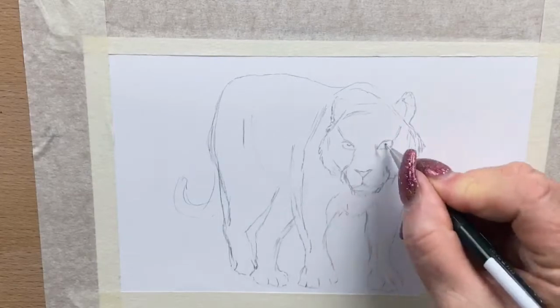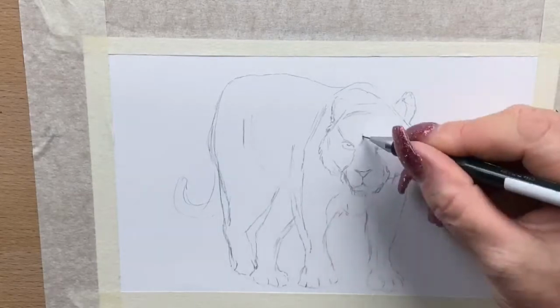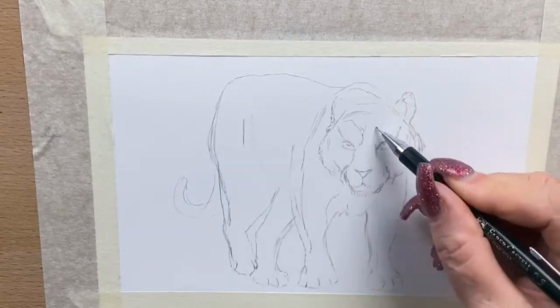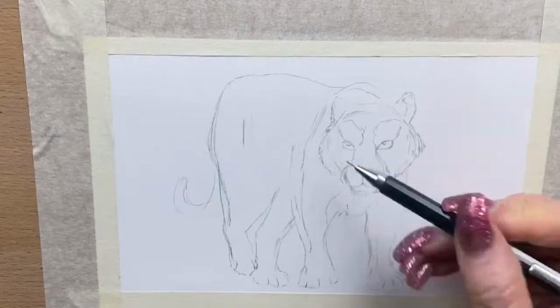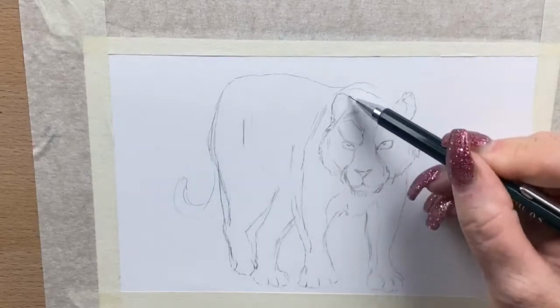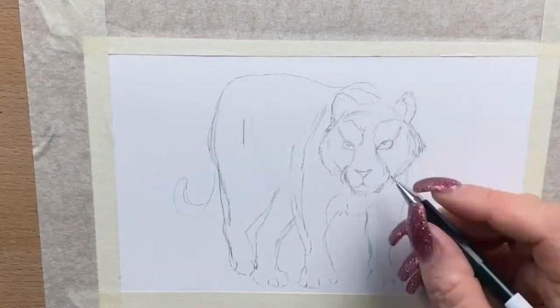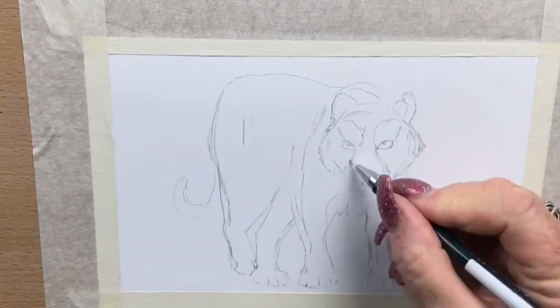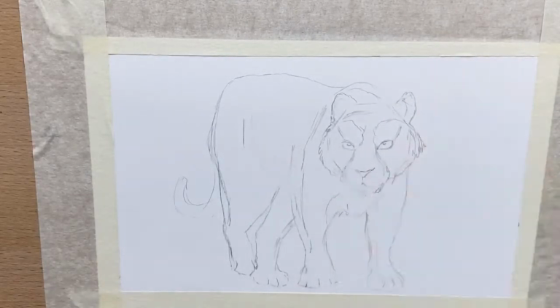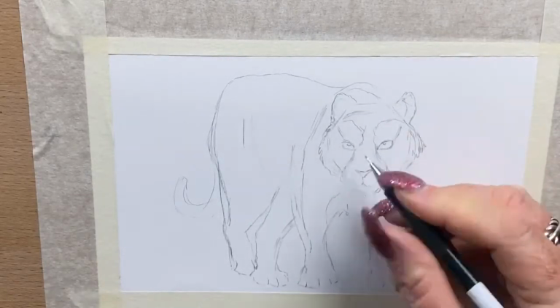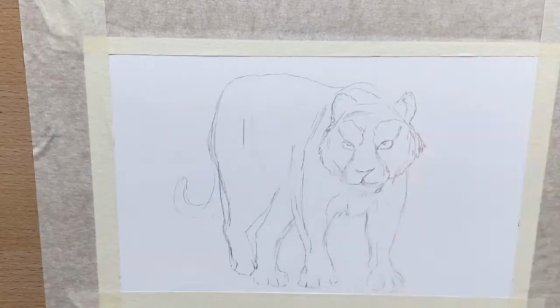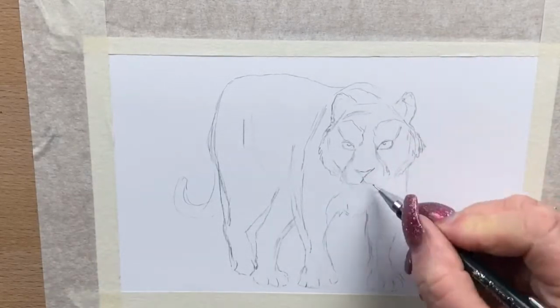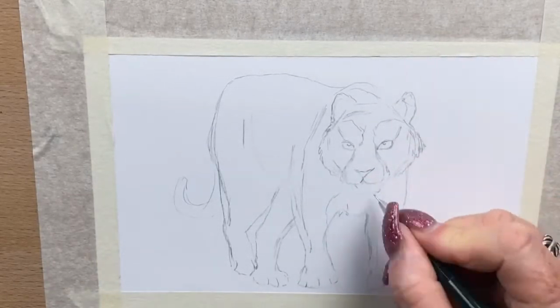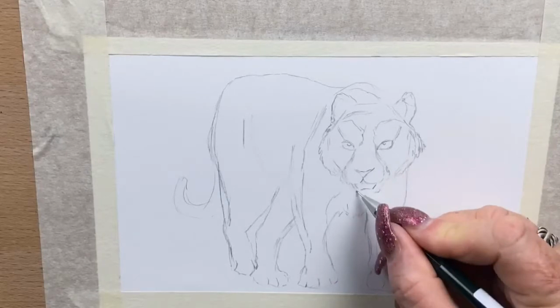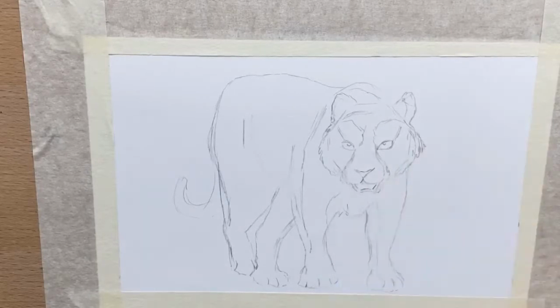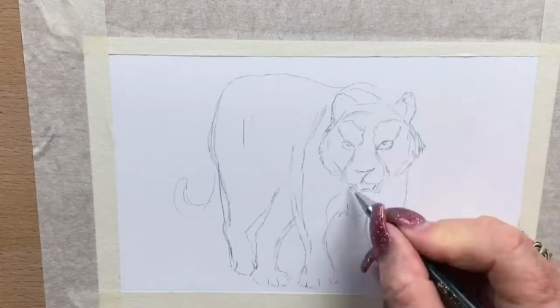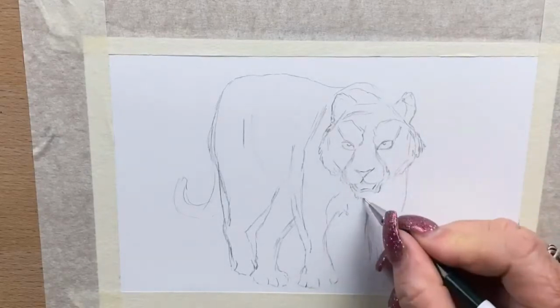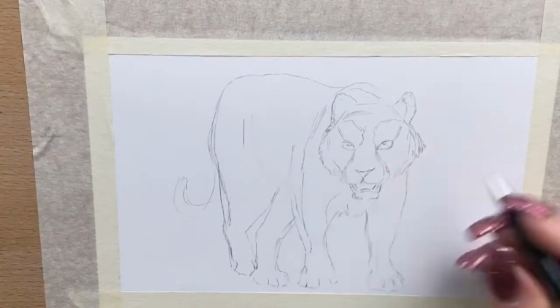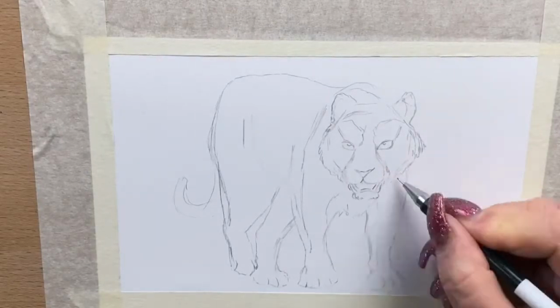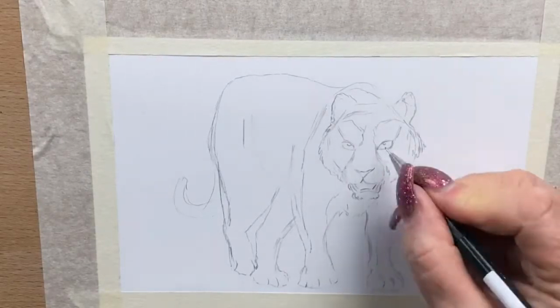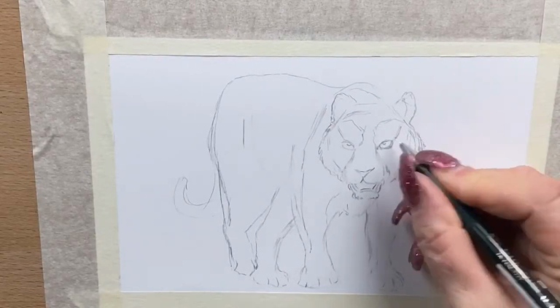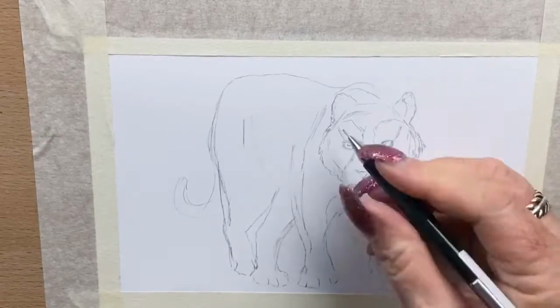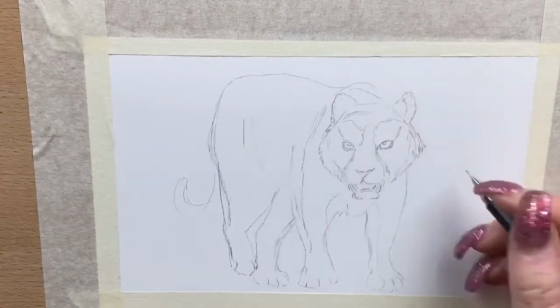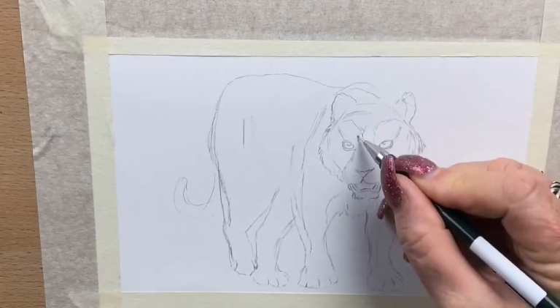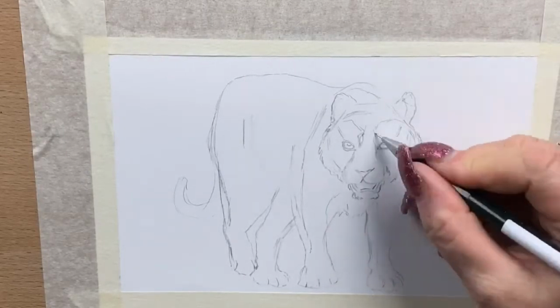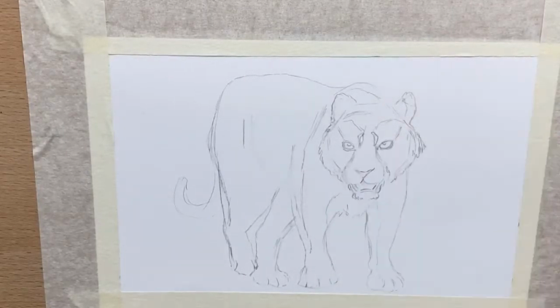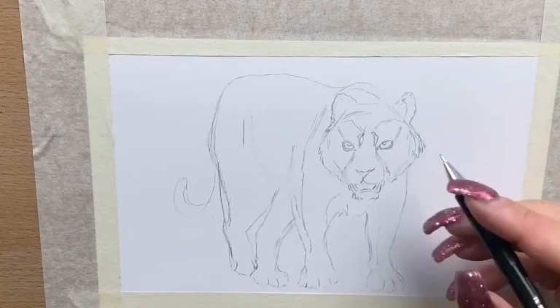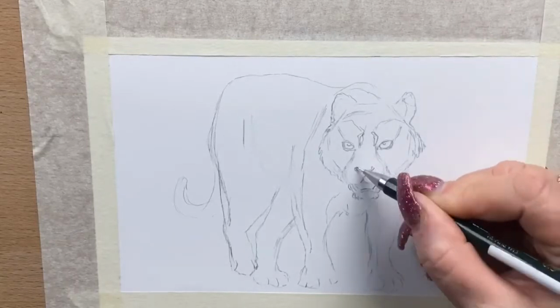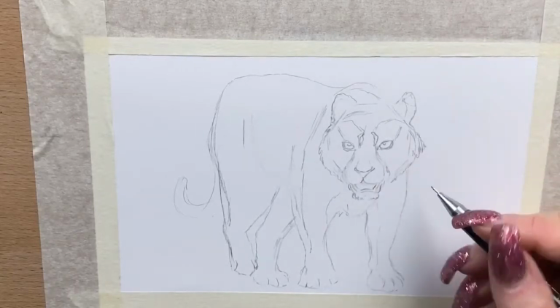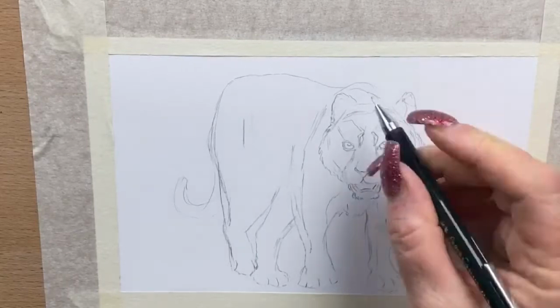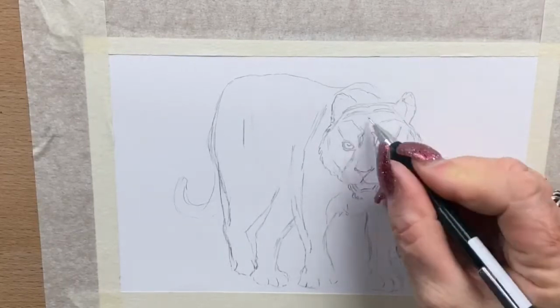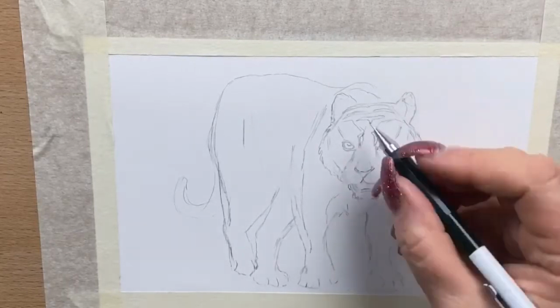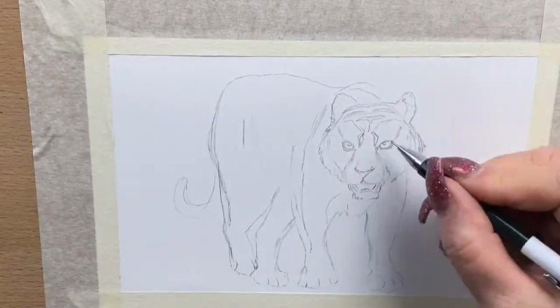I'm just popping his eyes in now and adjusting as I go, changing a few little details here or there. When I go over it in pen I'll just rub out the pencil, so that's all fine. You can see I'm changing the chin just a little bit — I wasn't happy with the shape of the chin.